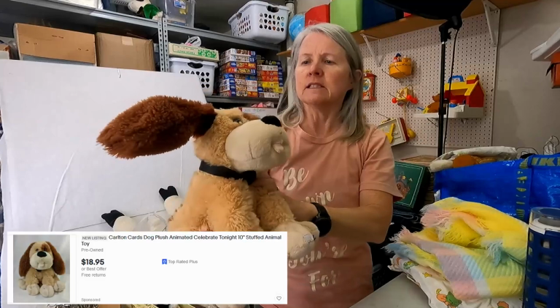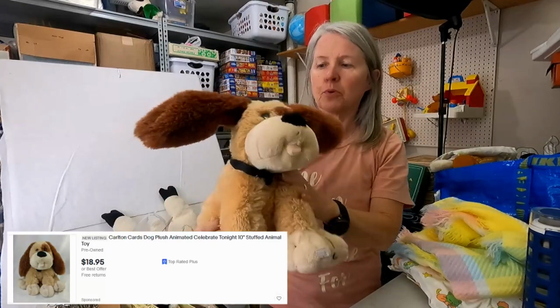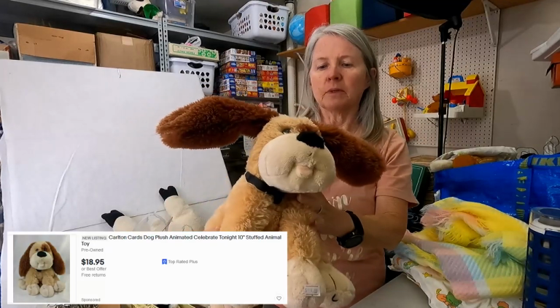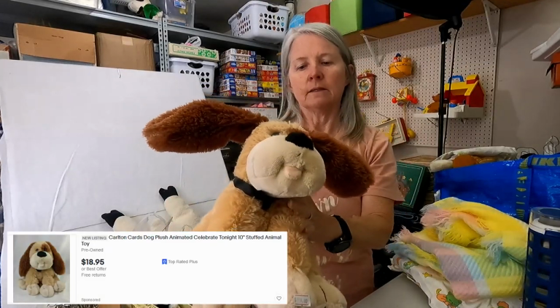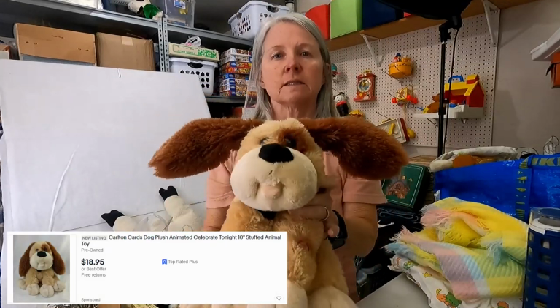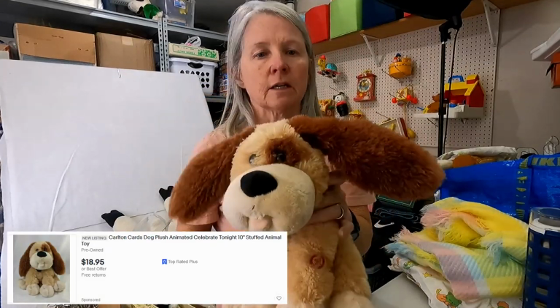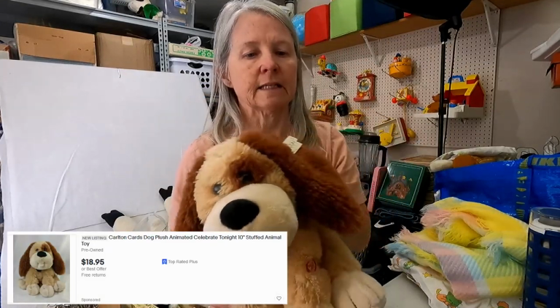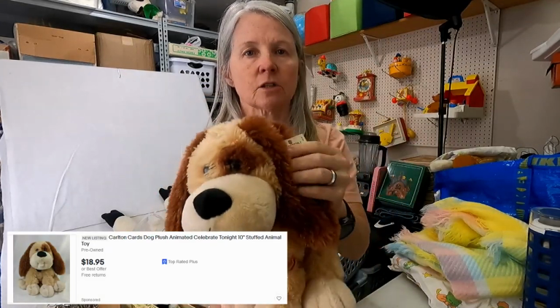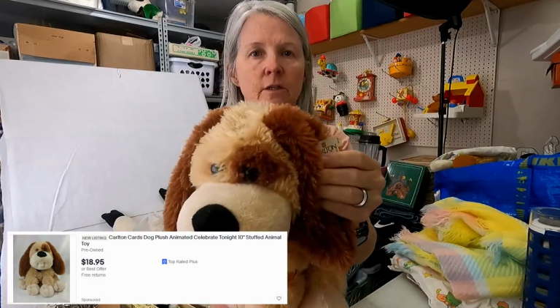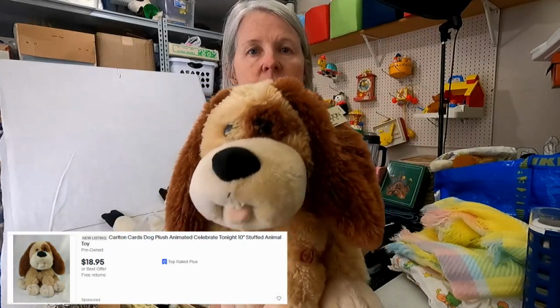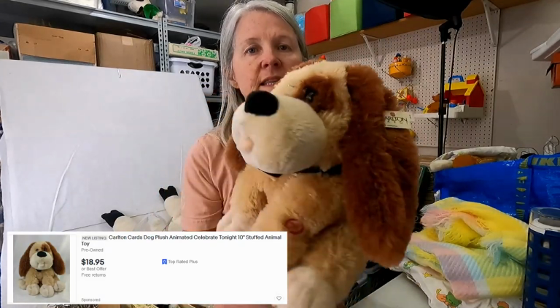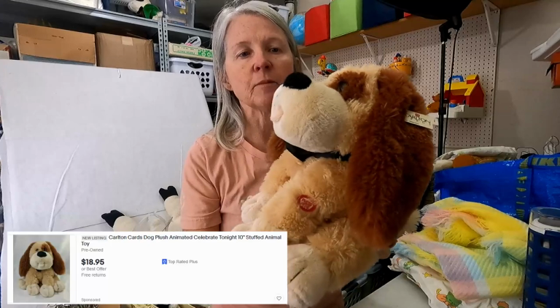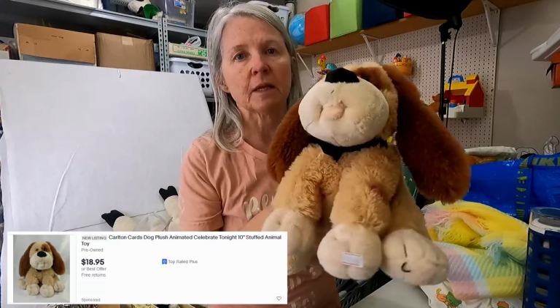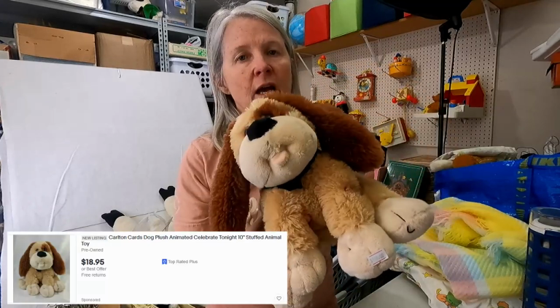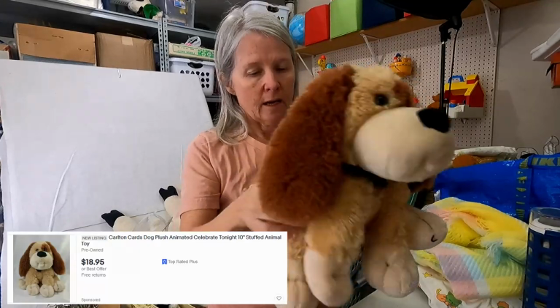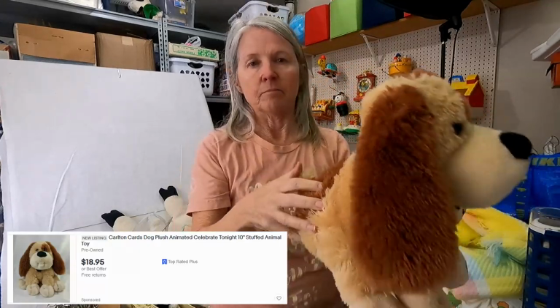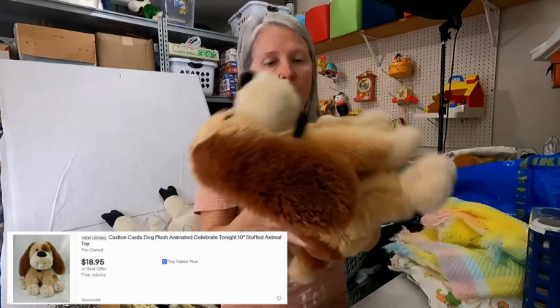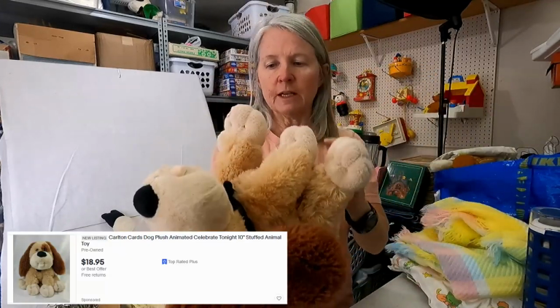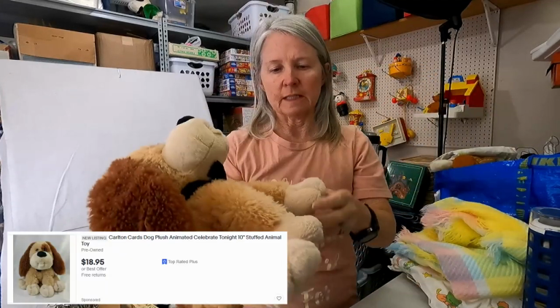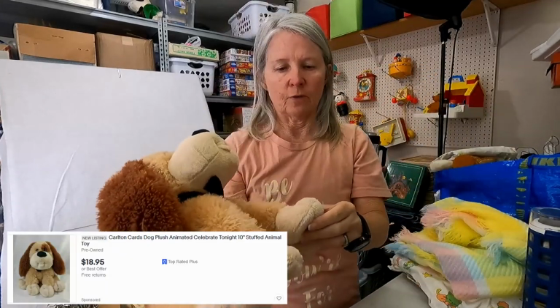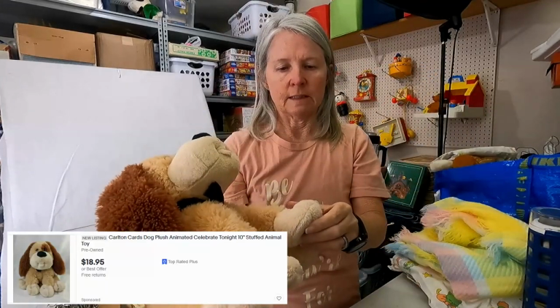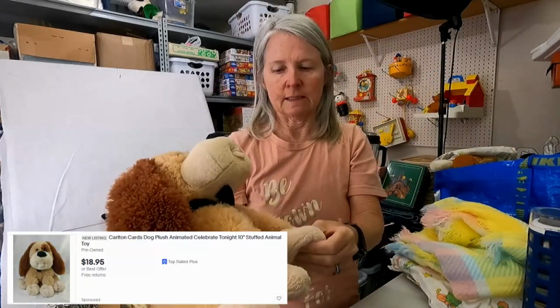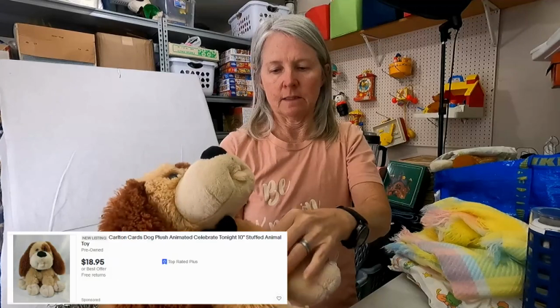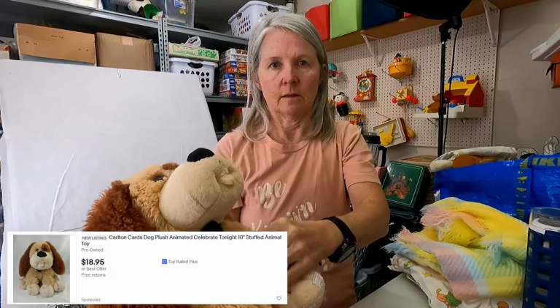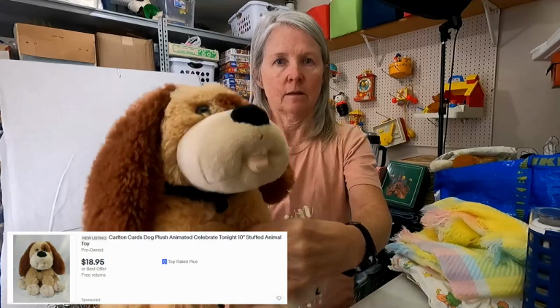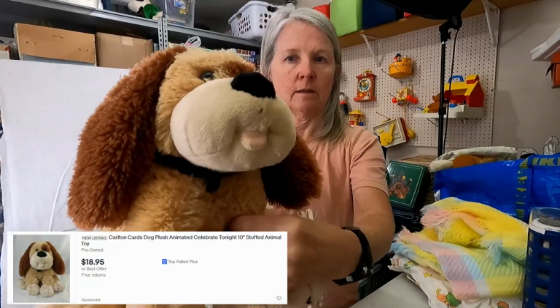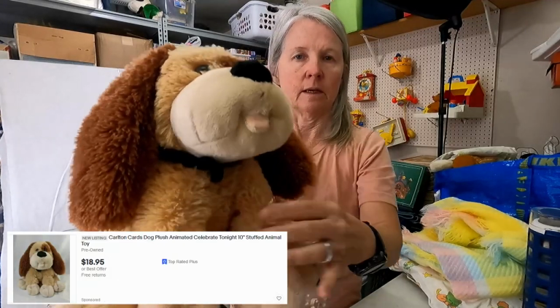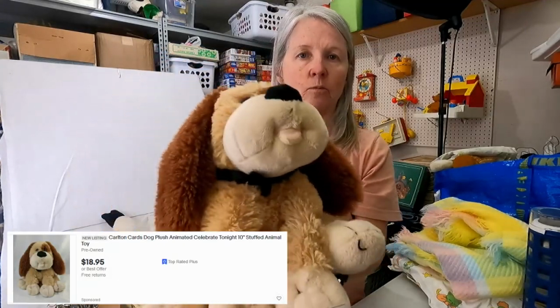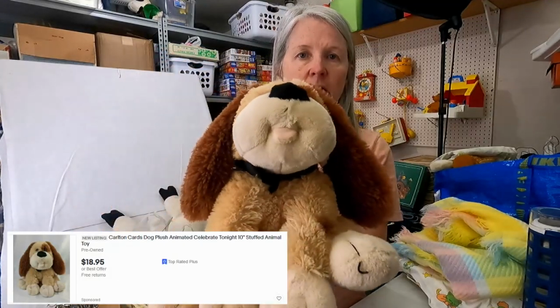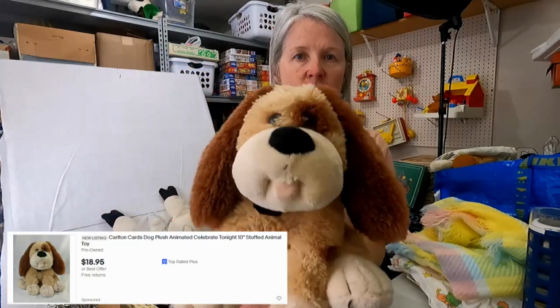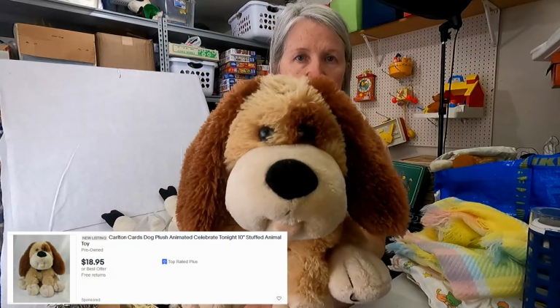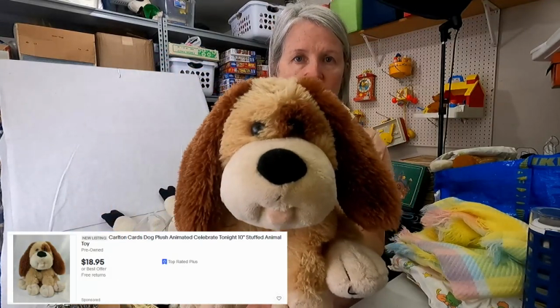This is Carlton Cards — it's one of the animated plush. Hopefully it works. I don't know if we tested it. Yeah, it's not working yet. Hopefully it's just a battery thing.